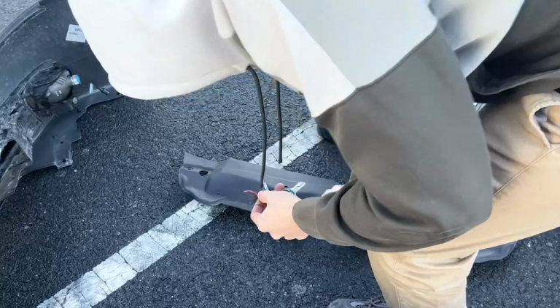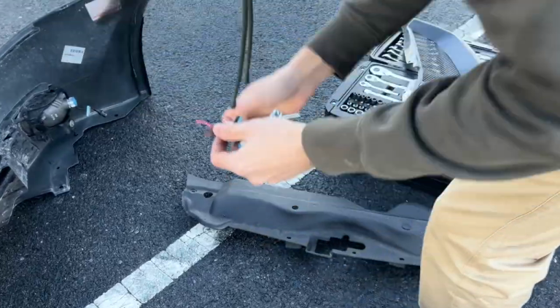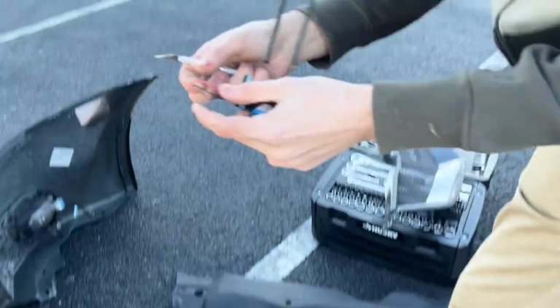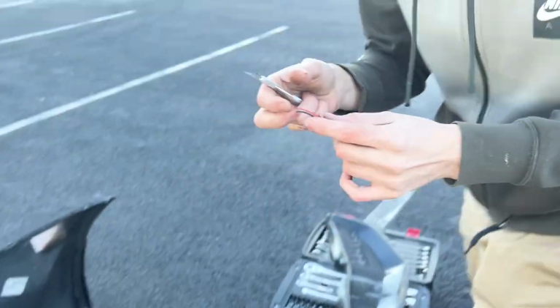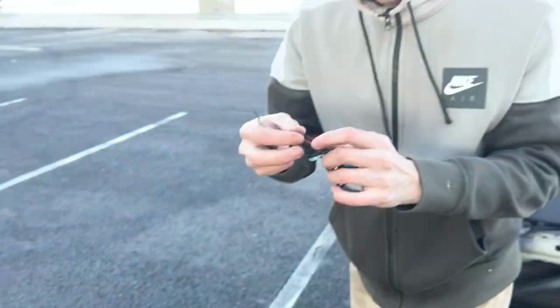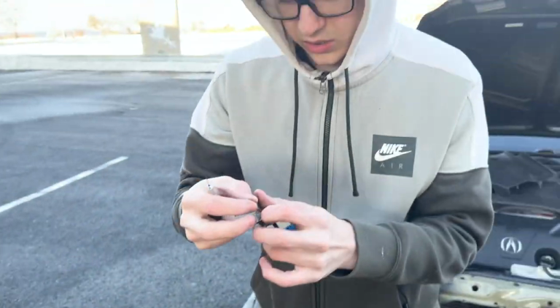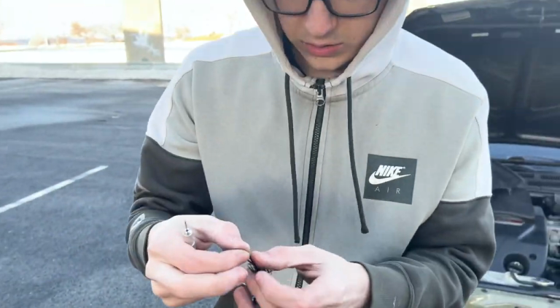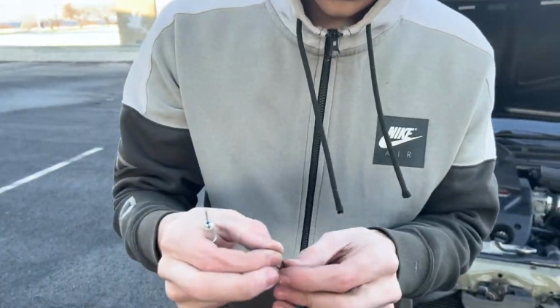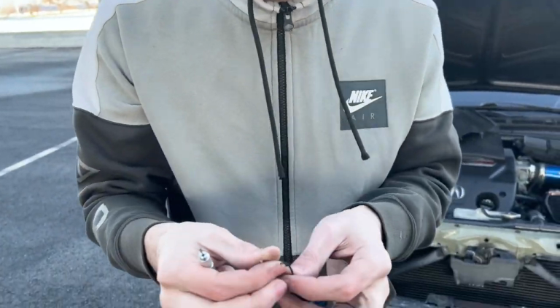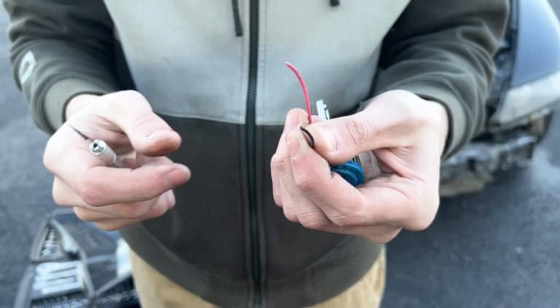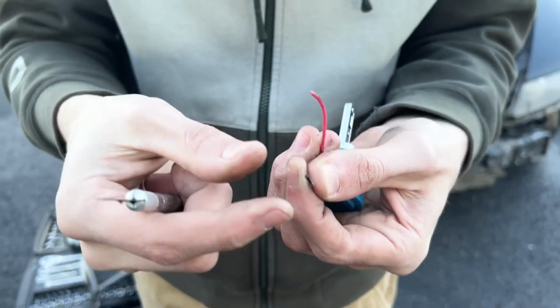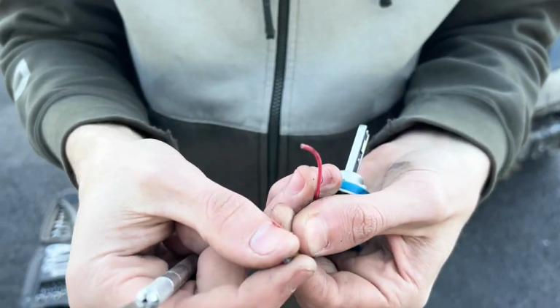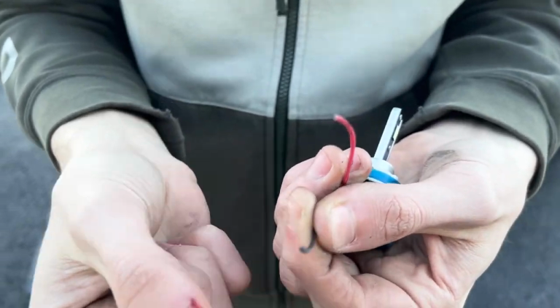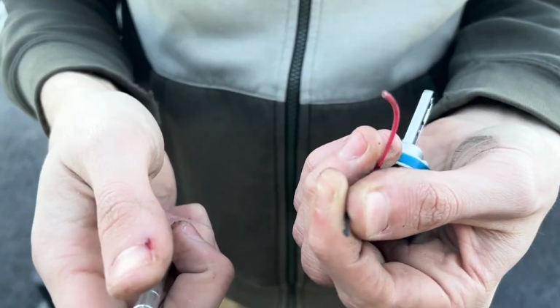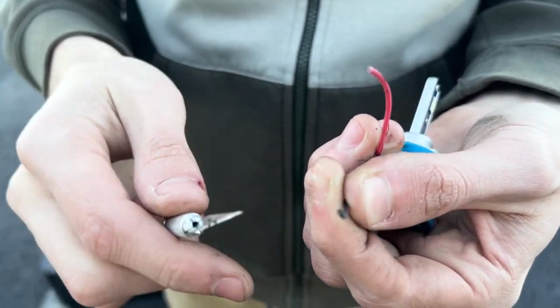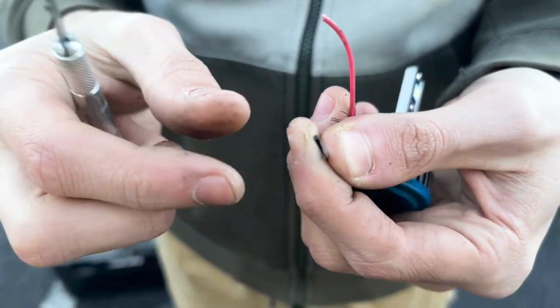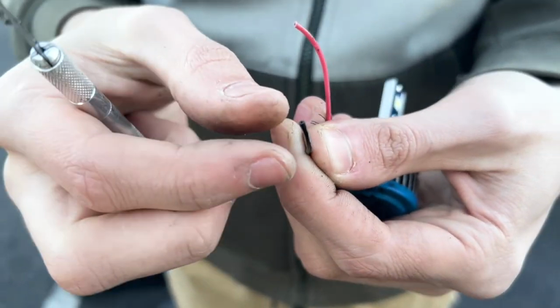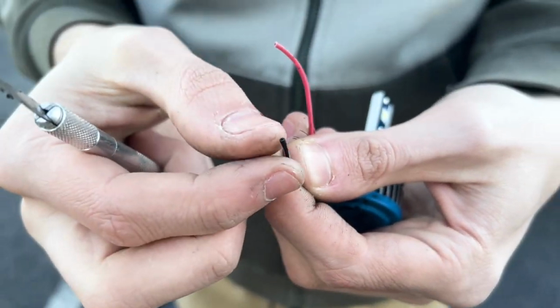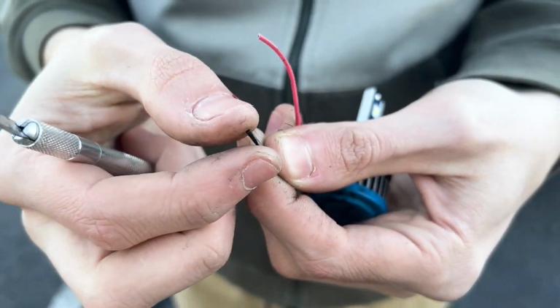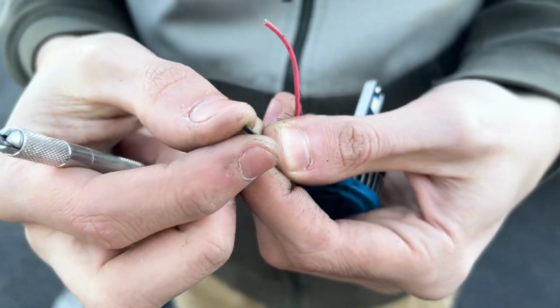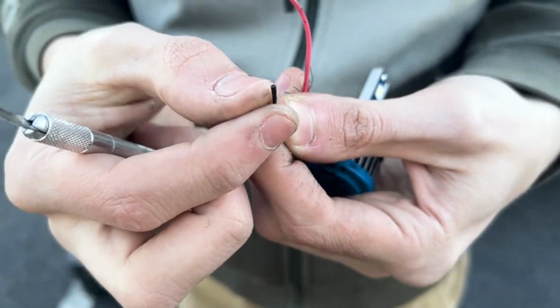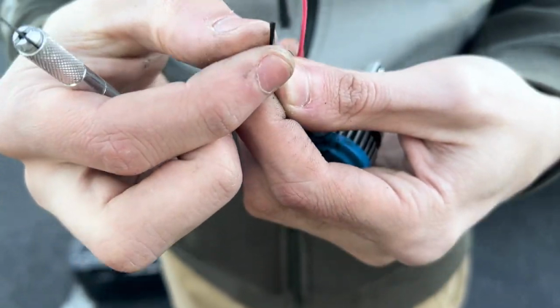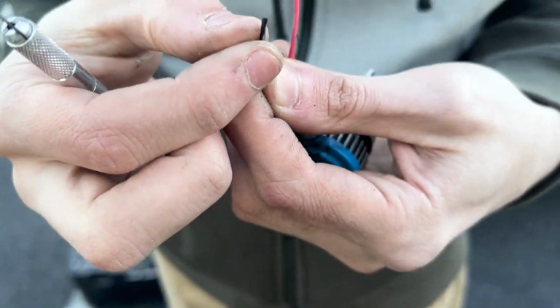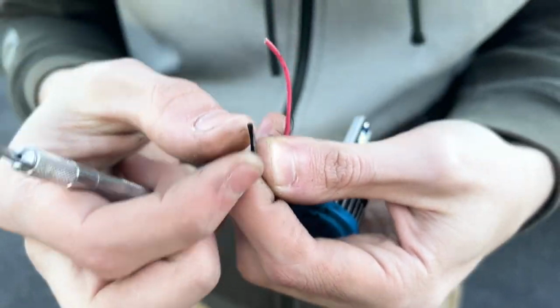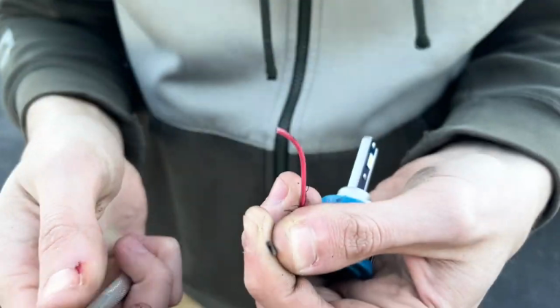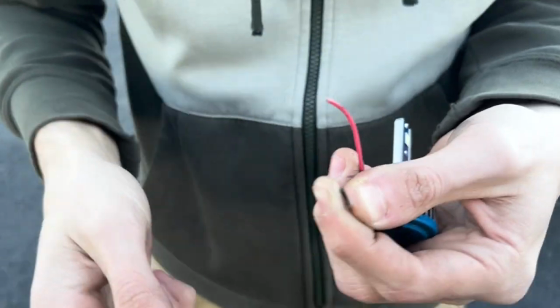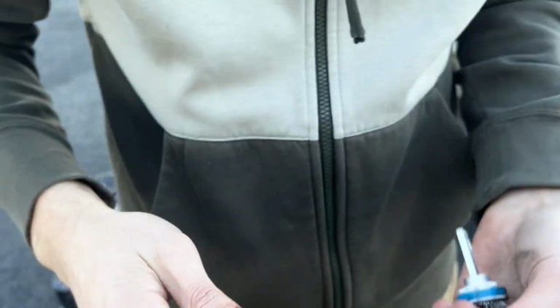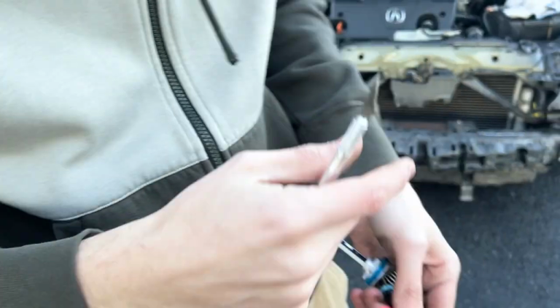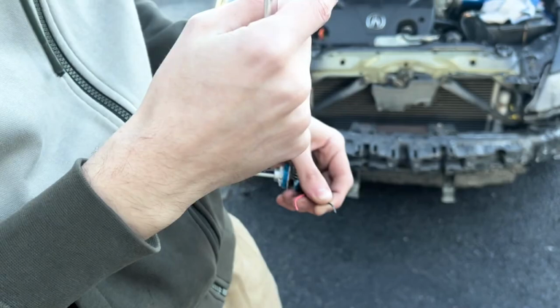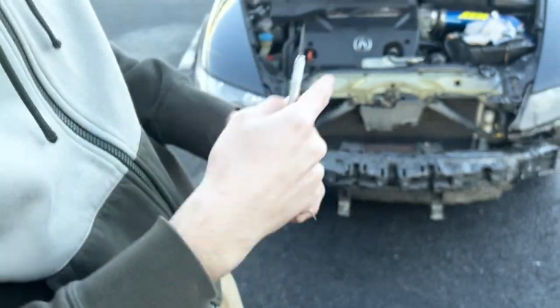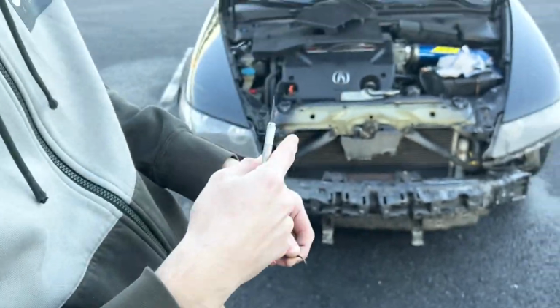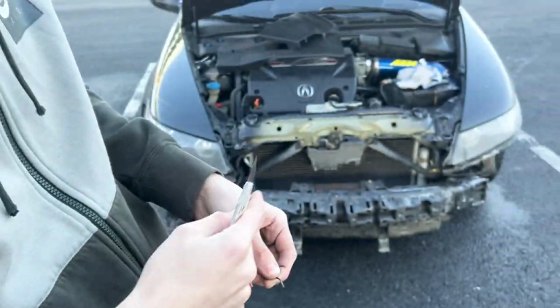We're taking off the plastic covering to the wires right here, and then we're going to splice it directly to the end.